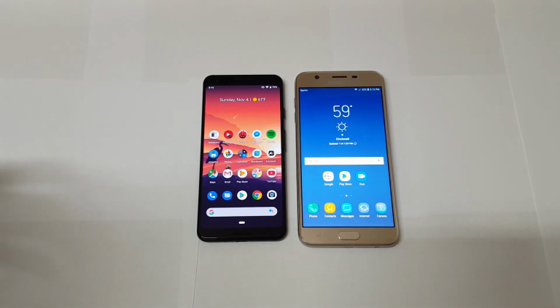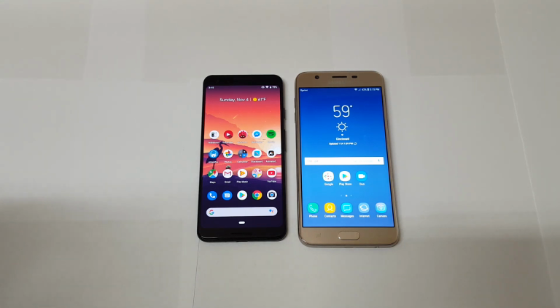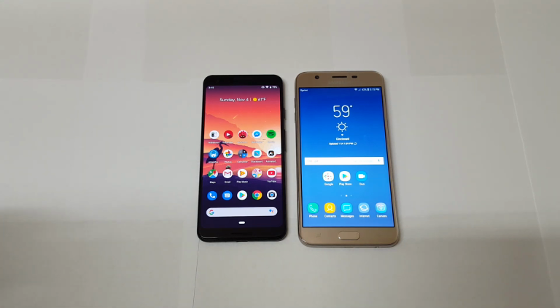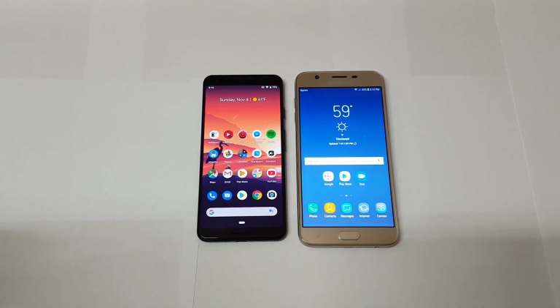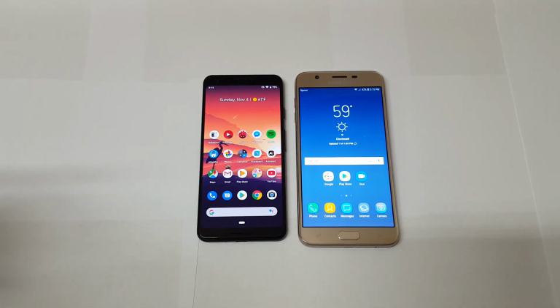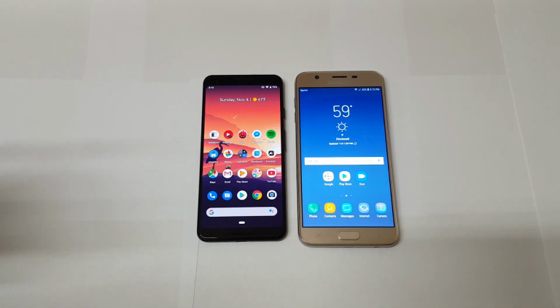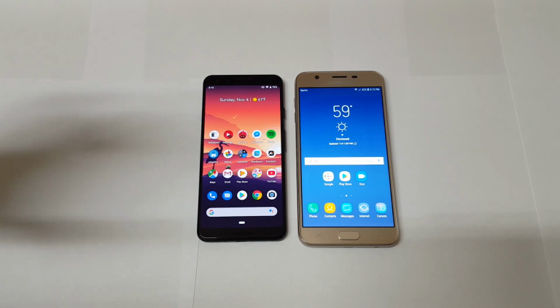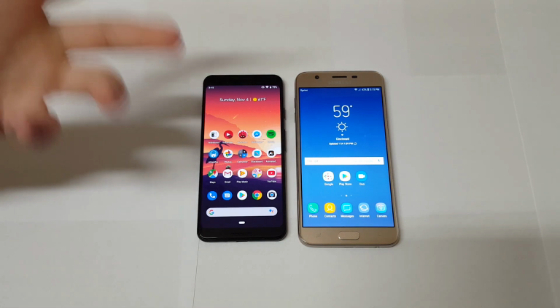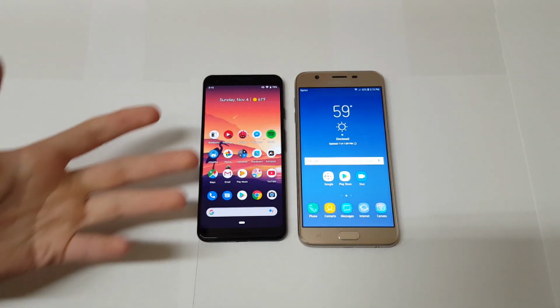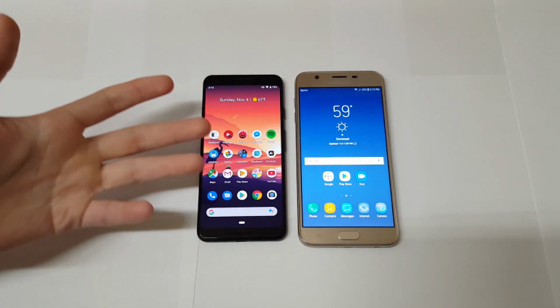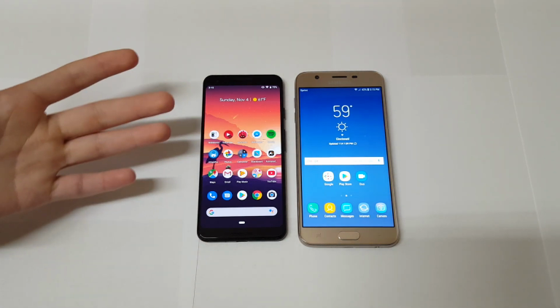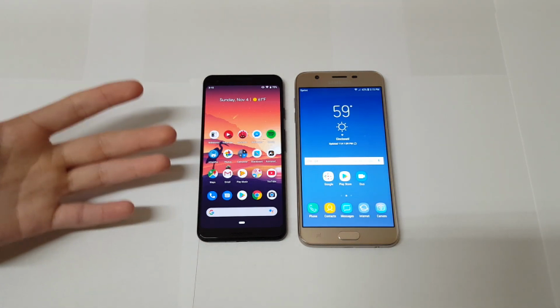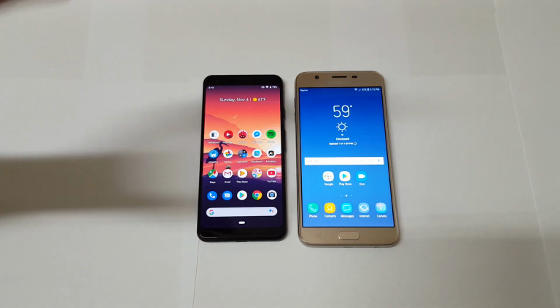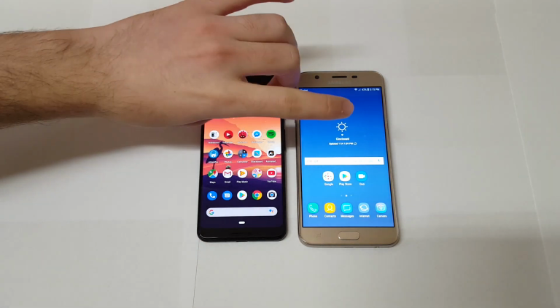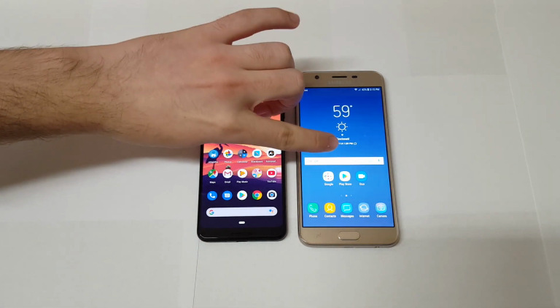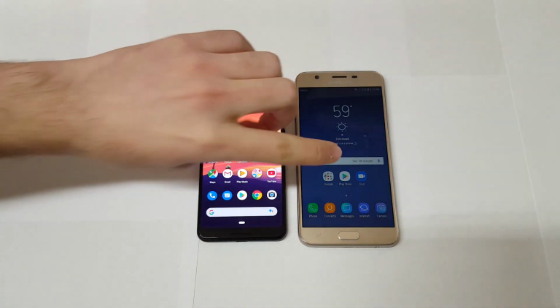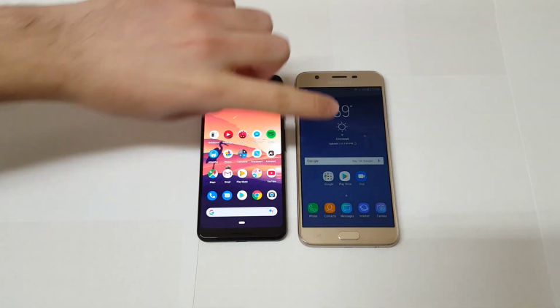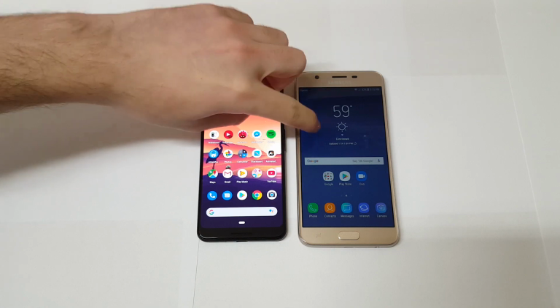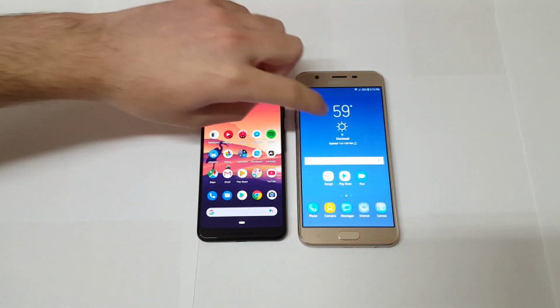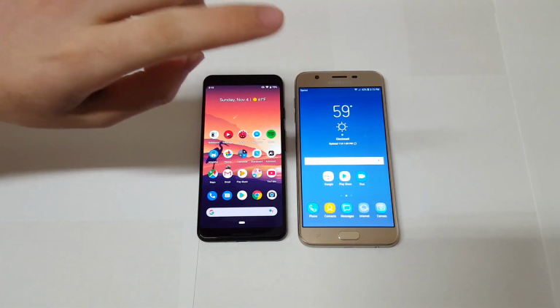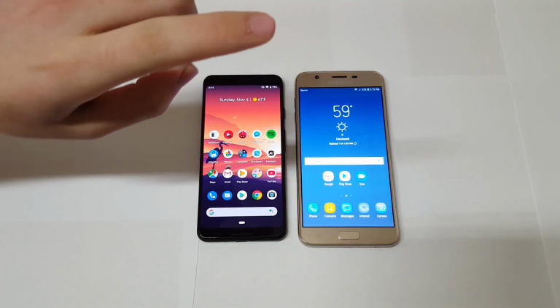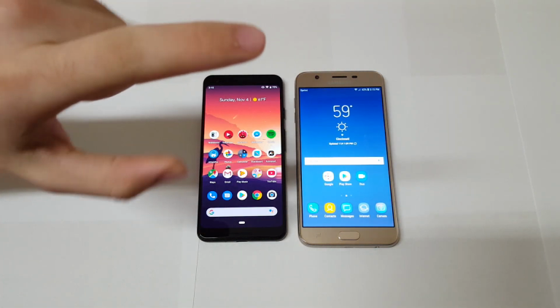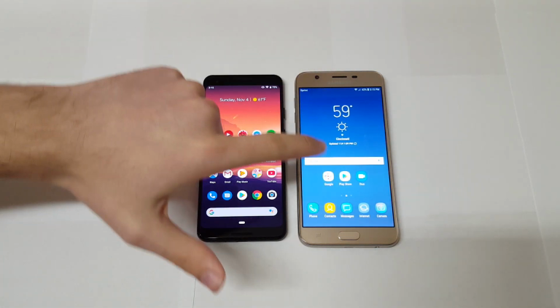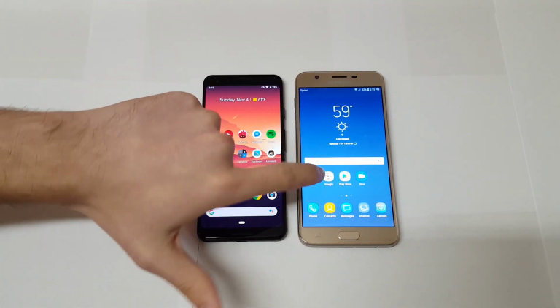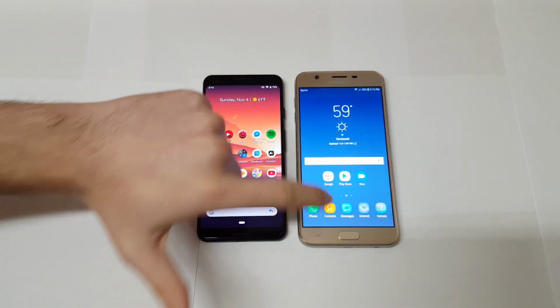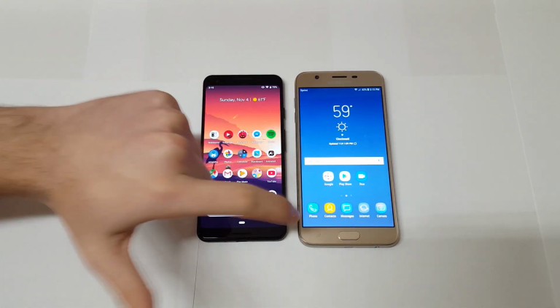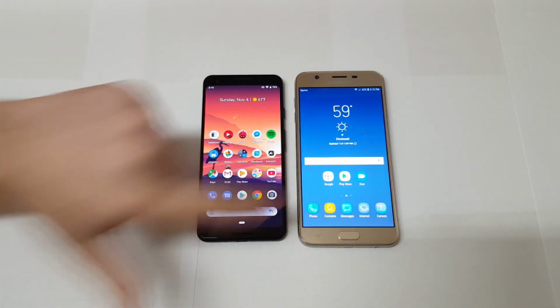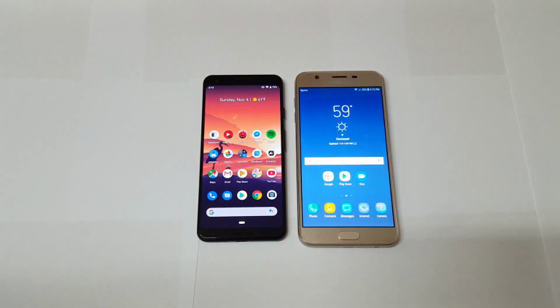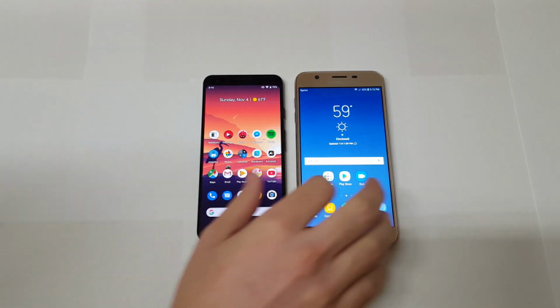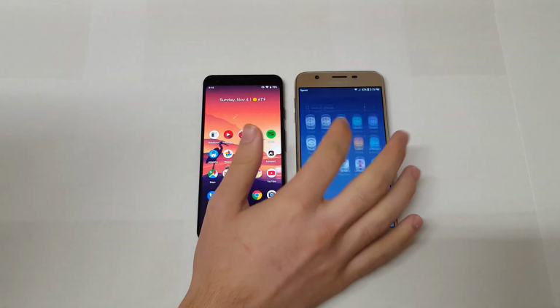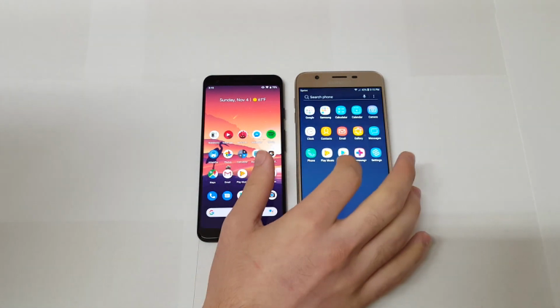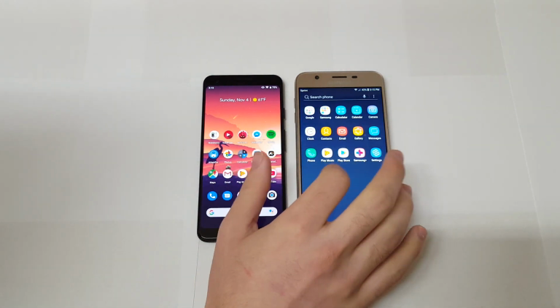Next I want to test out the speaker. Just a heads up — the speaker on the Pixel 3 is better, but the speaker on the J7 Refined is a really good speaker, especially given its positioning. Let's do that real quick.